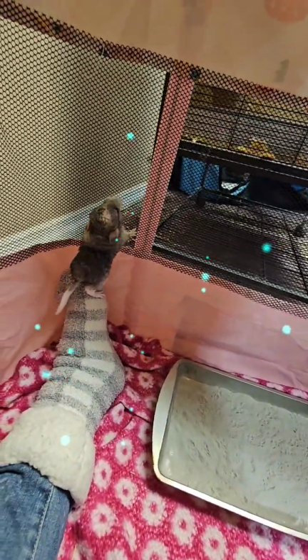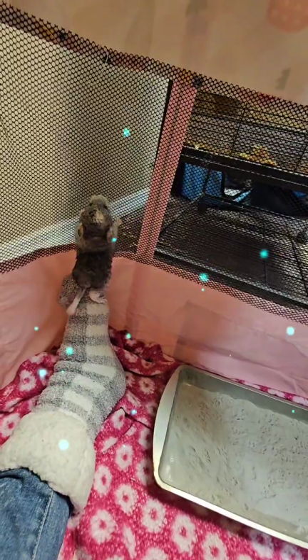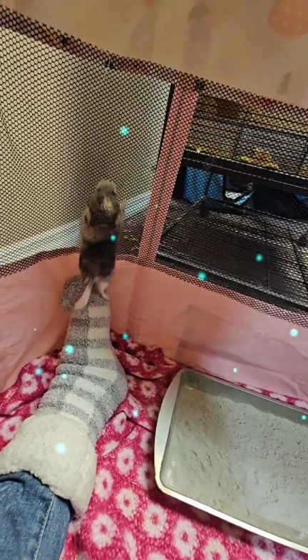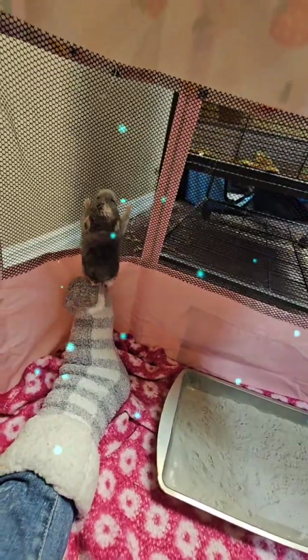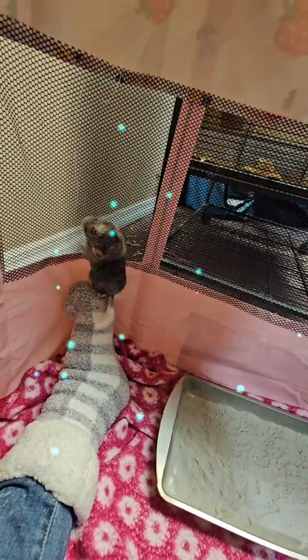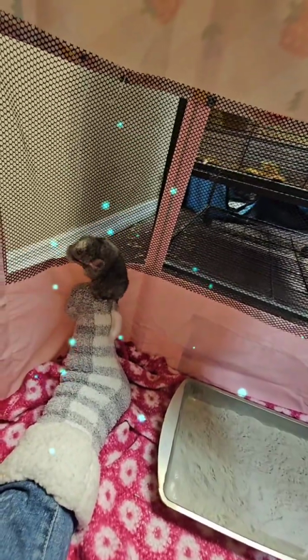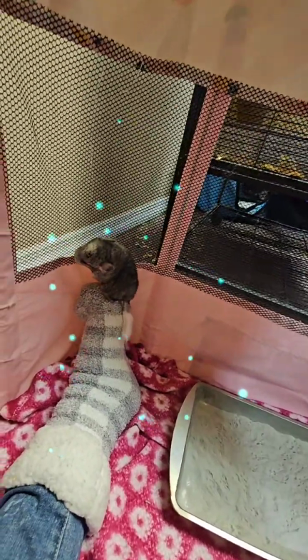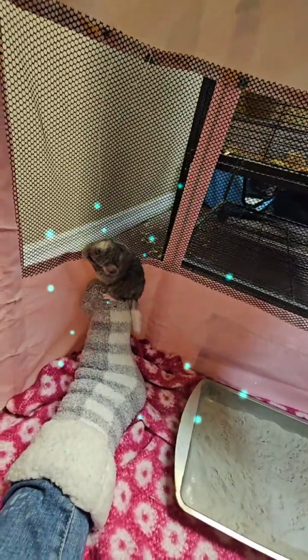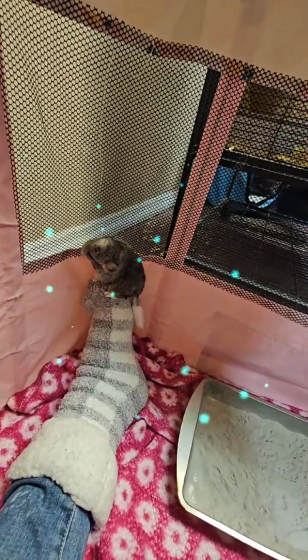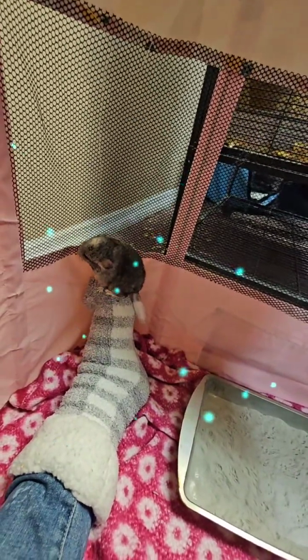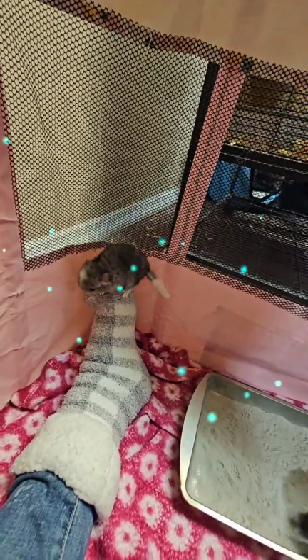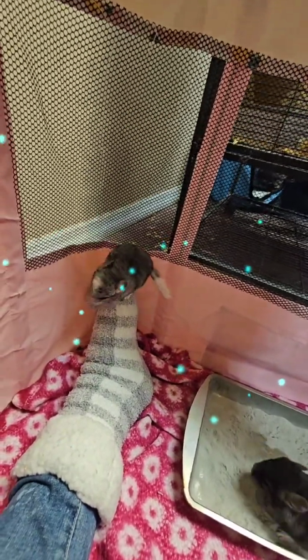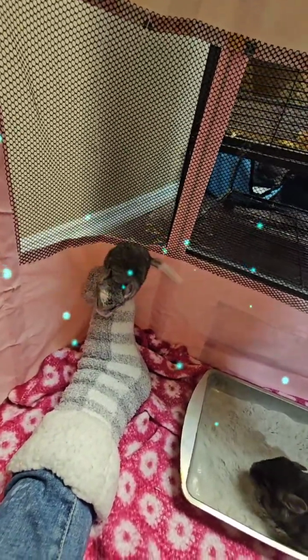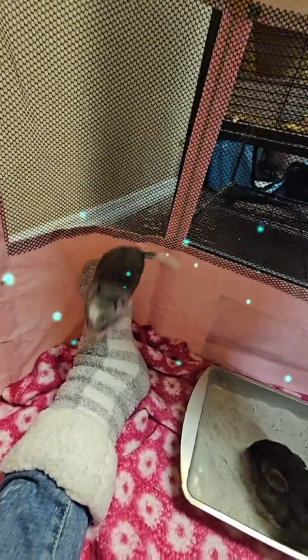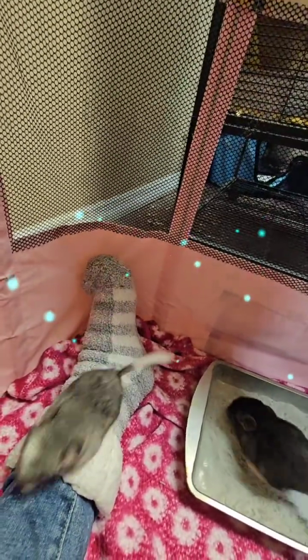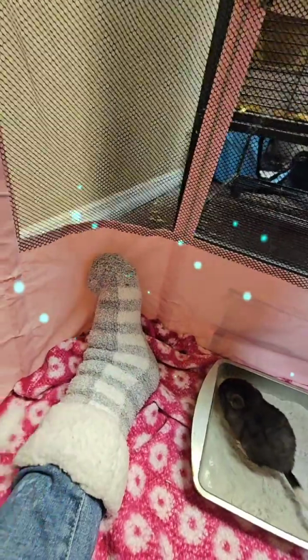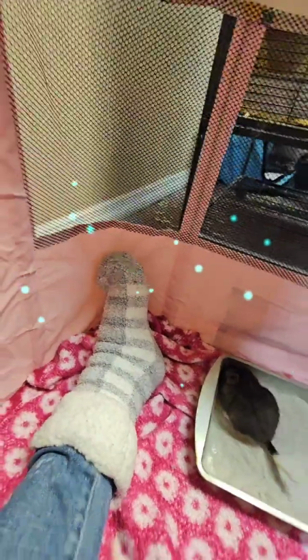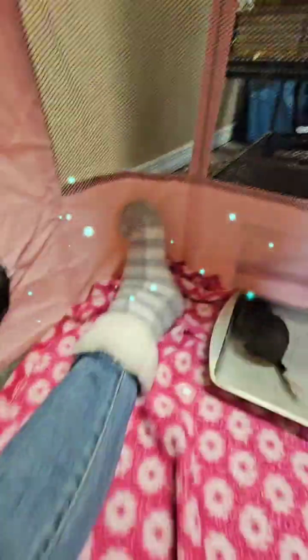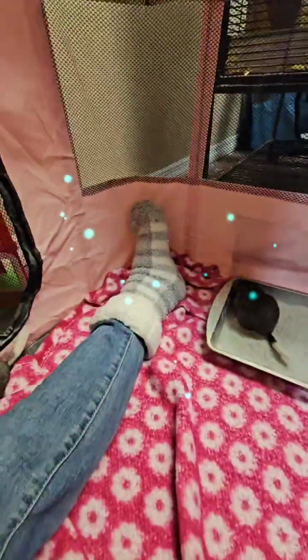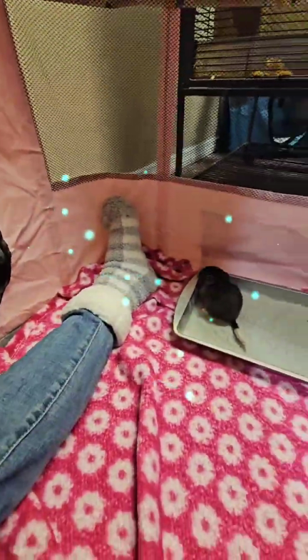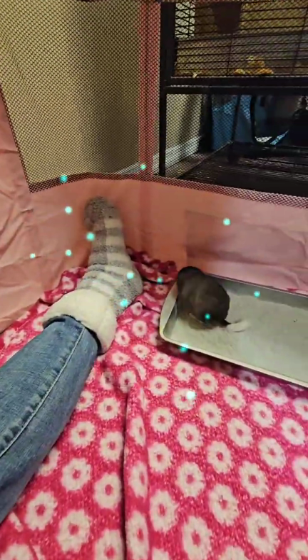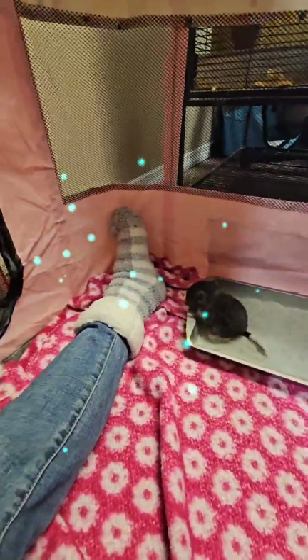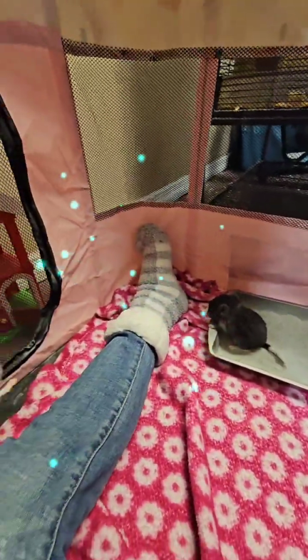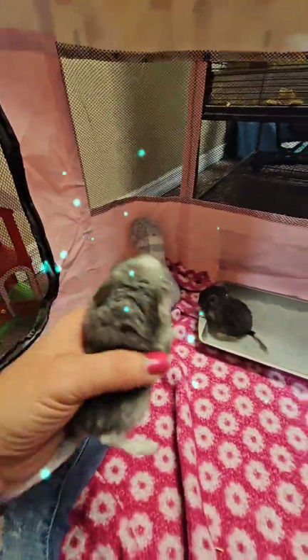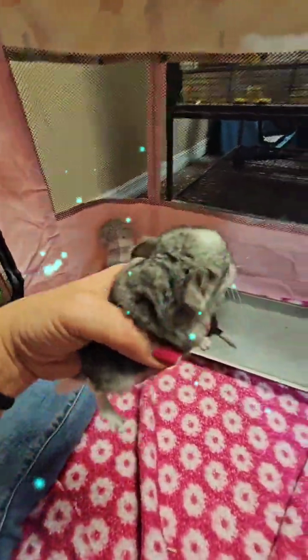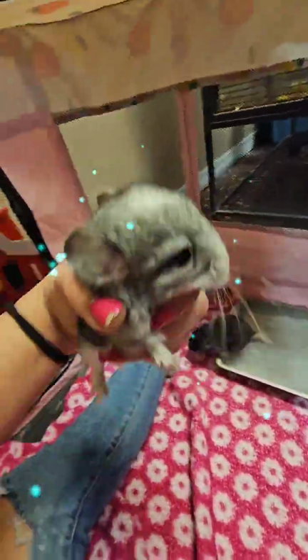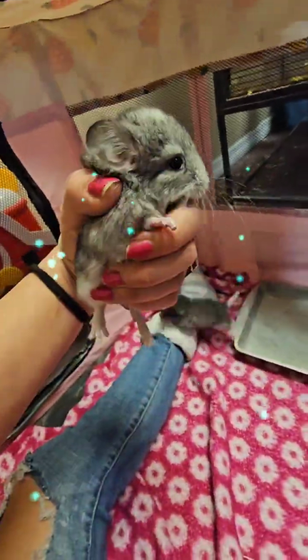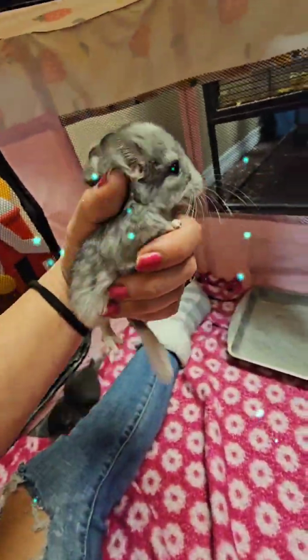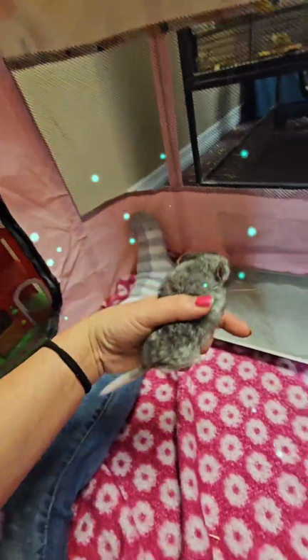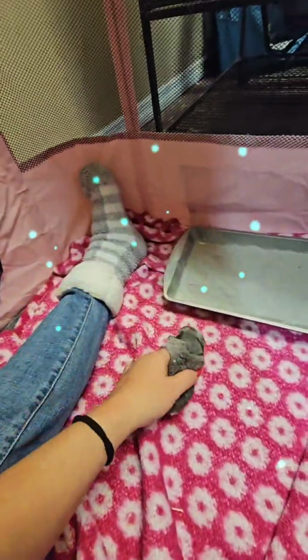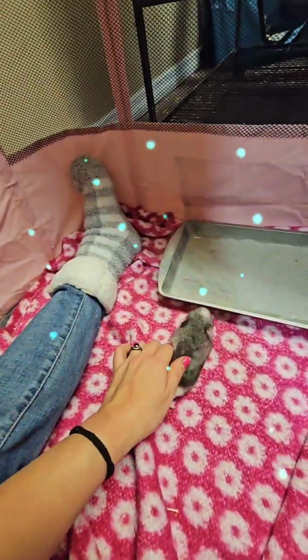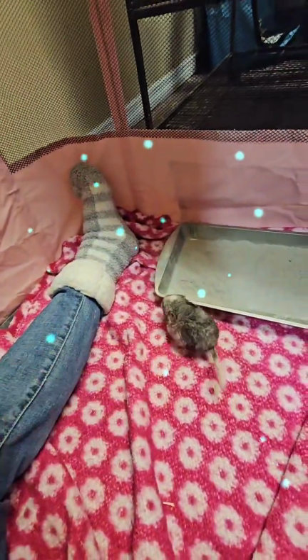They'll be two weeks old tomorrow, most of them. They squeak — yeah, if mom was in here they squeak more. You're a nutty little boy — you like to climb everything.